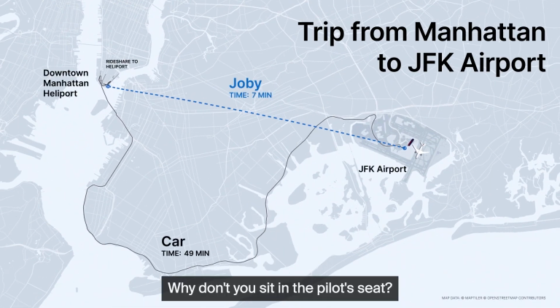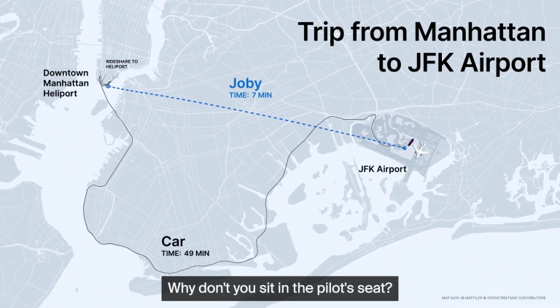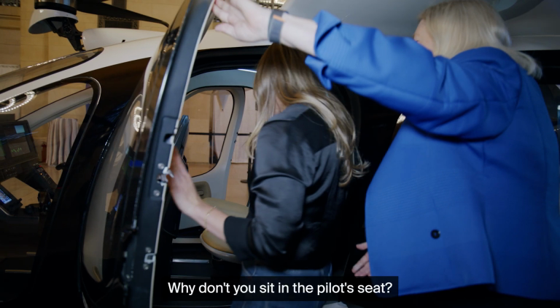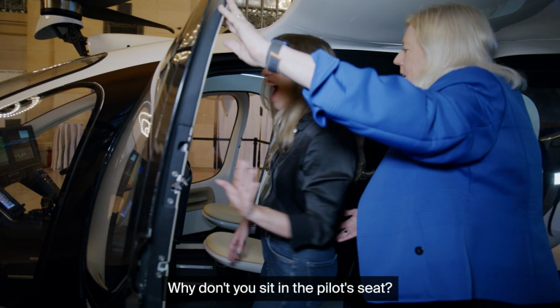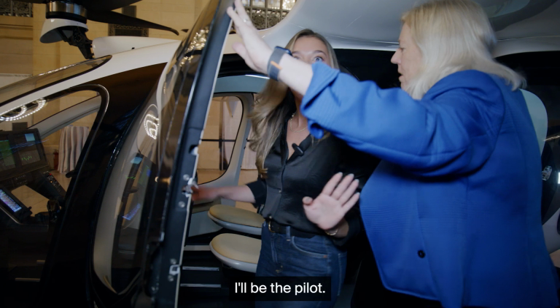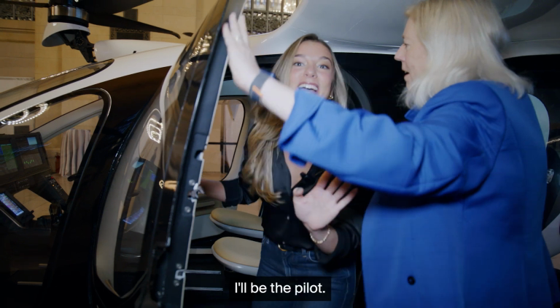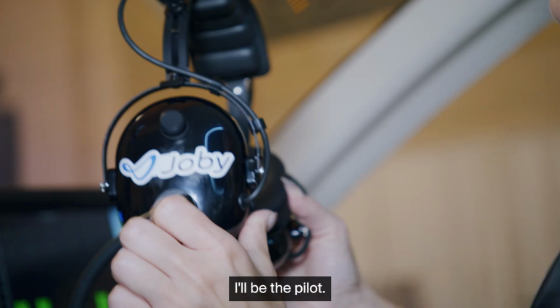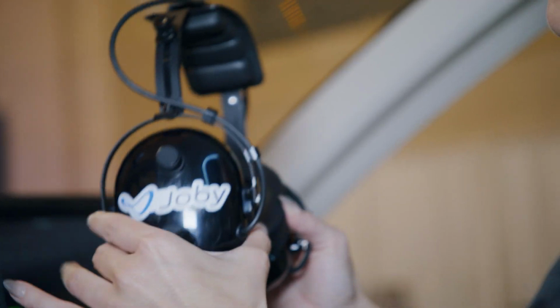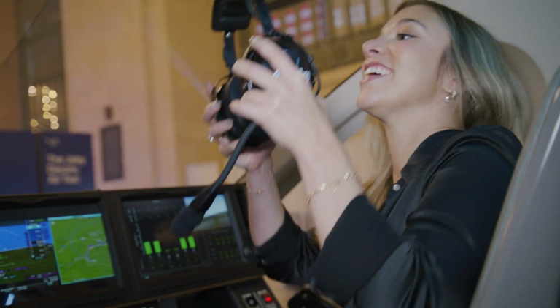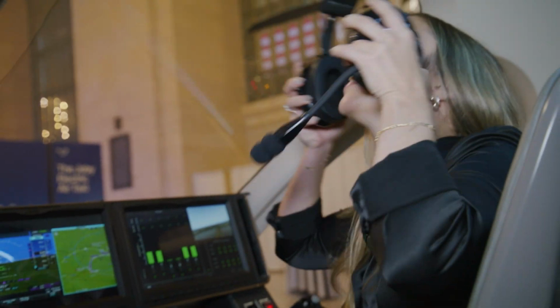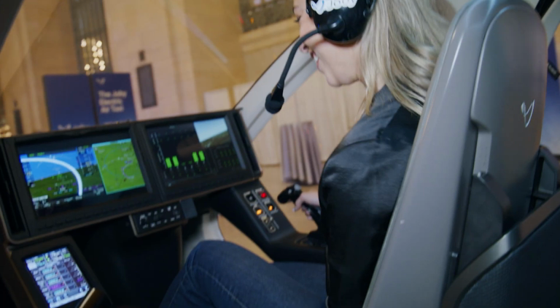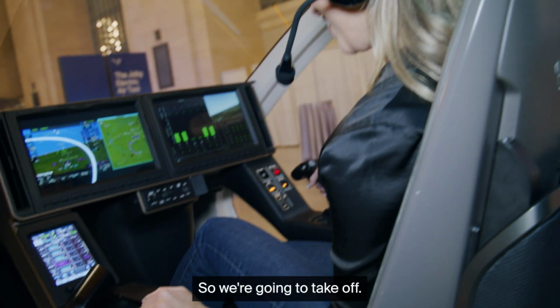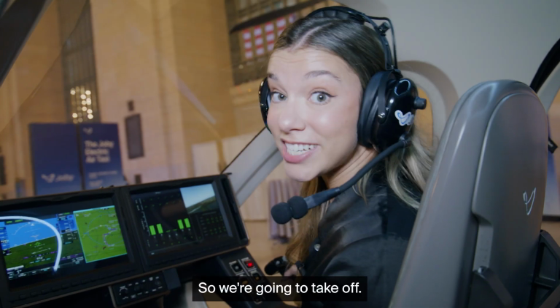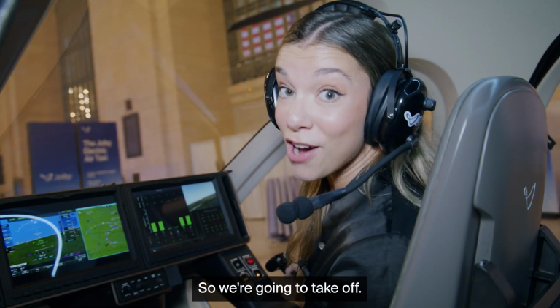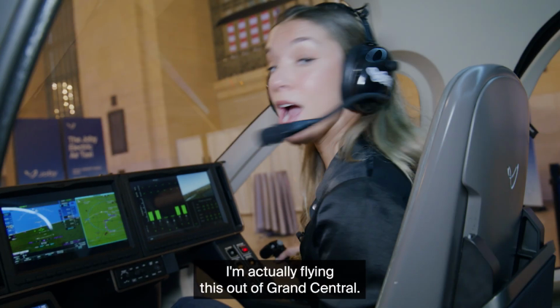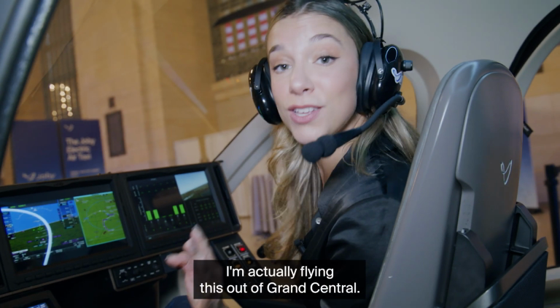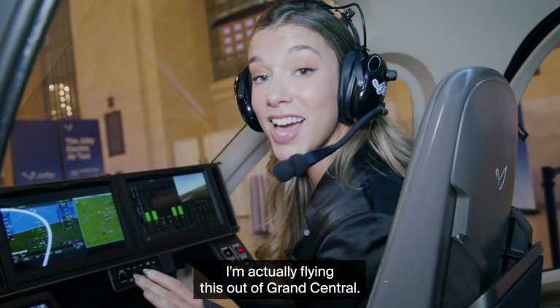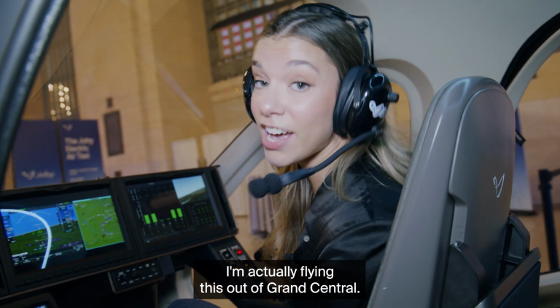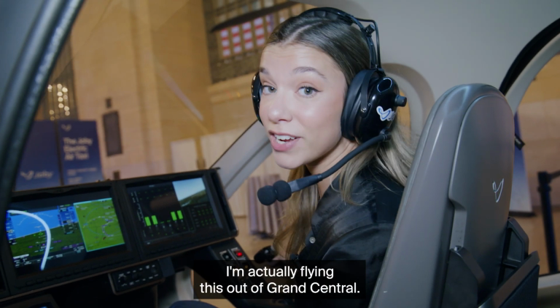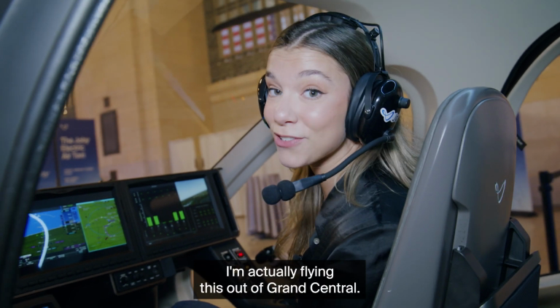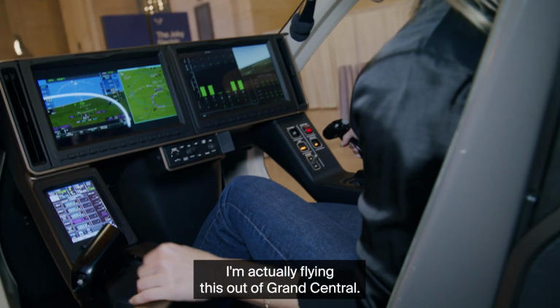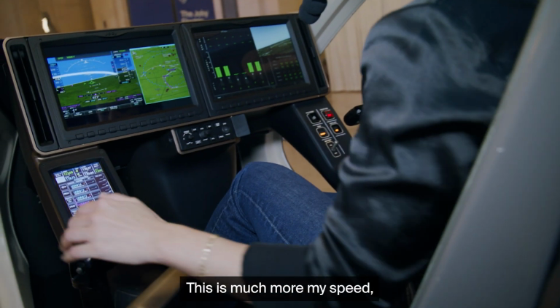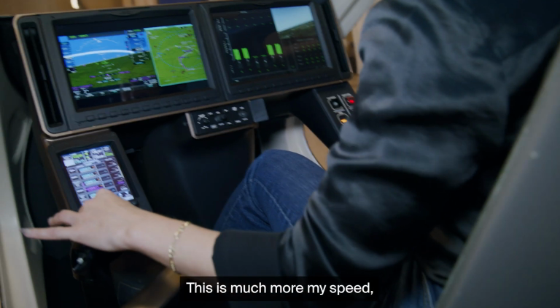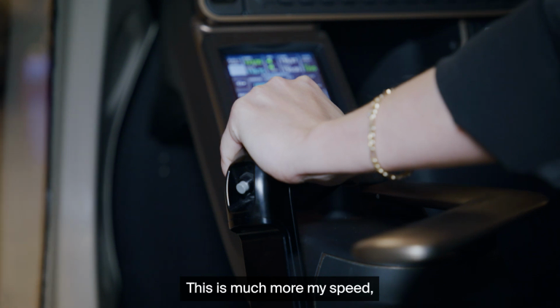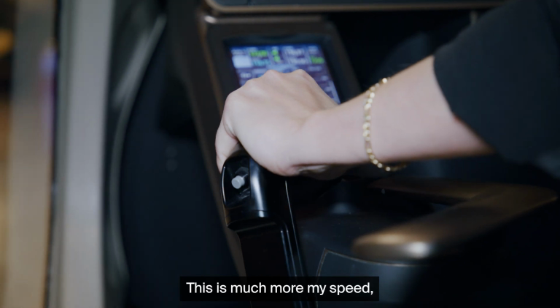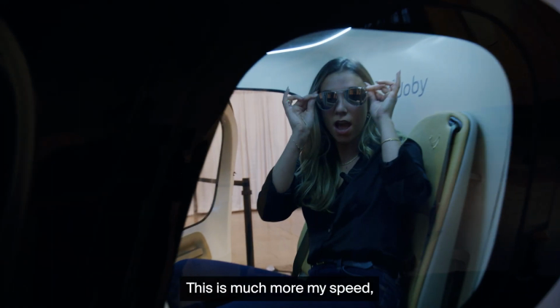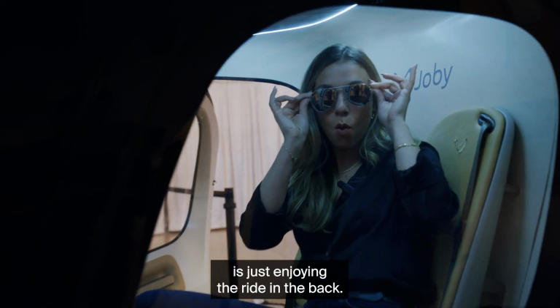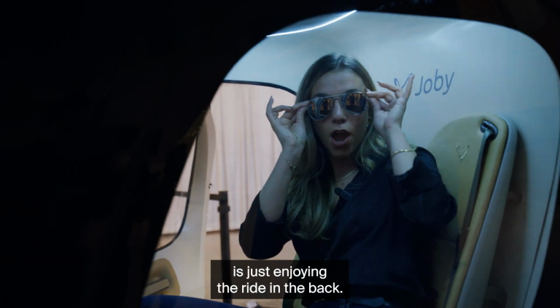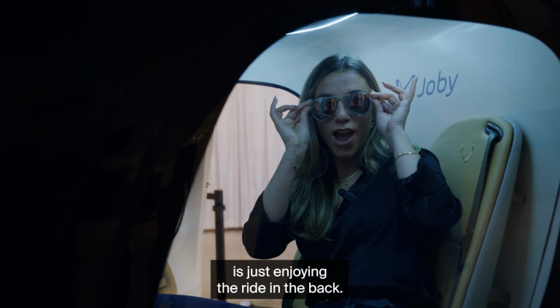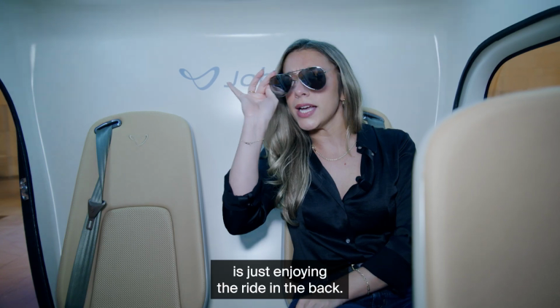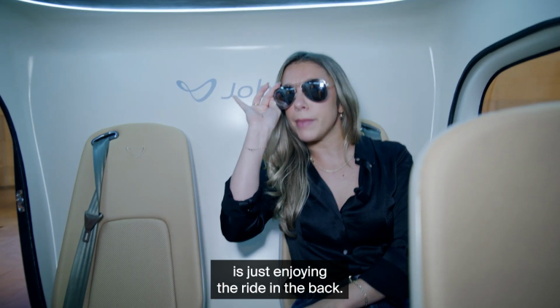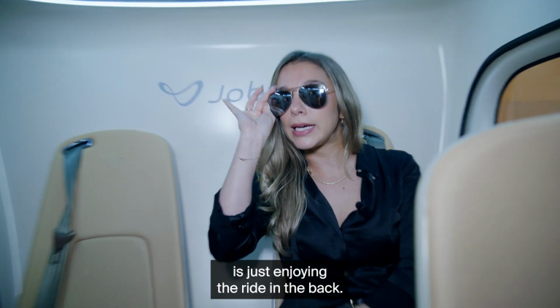Why don't you sit in the pilot seat? I'll be the pilot. So we're going to take off — I'm actually flying this out of Grand Central. This is much more my speed, just enjoying the ride in the back.